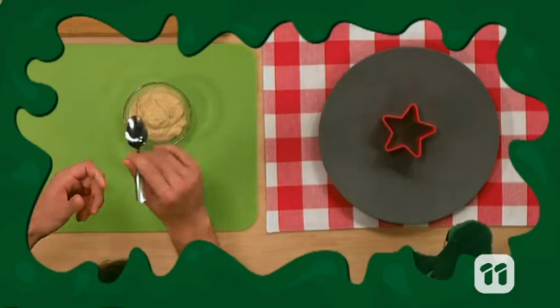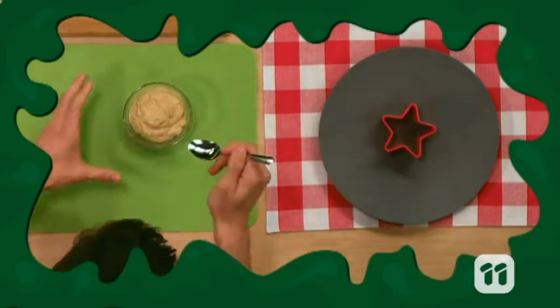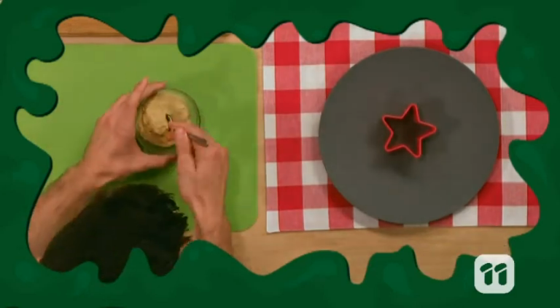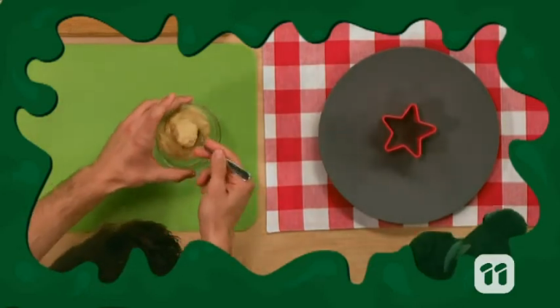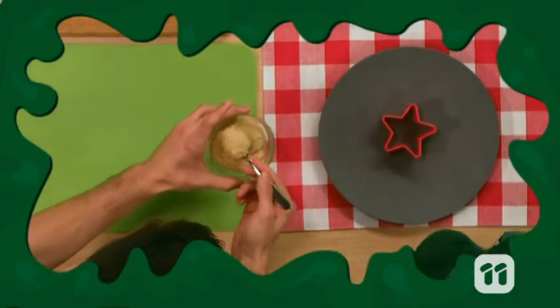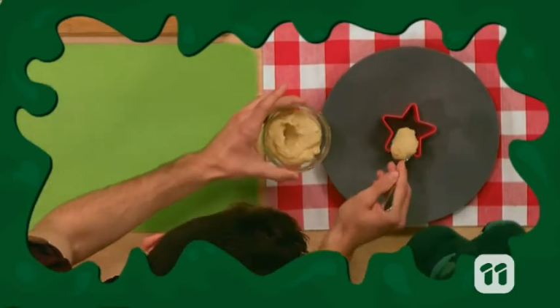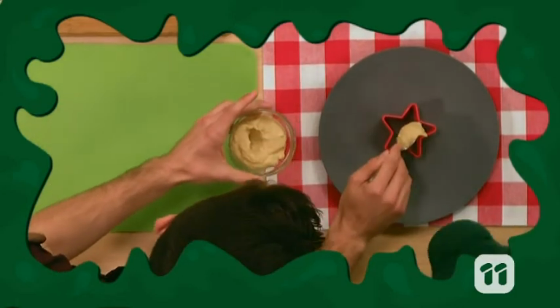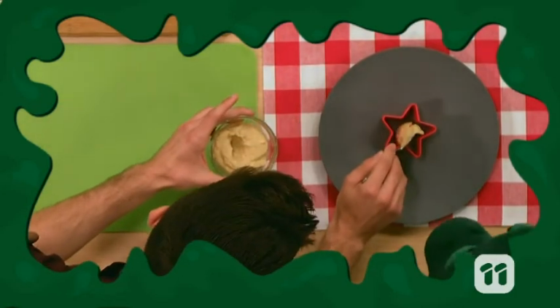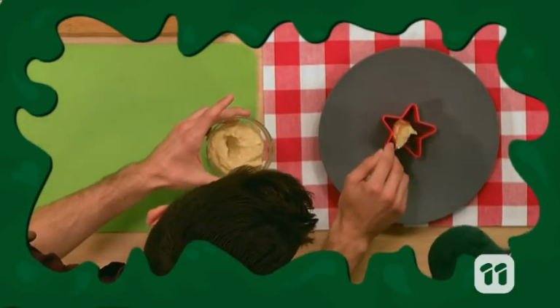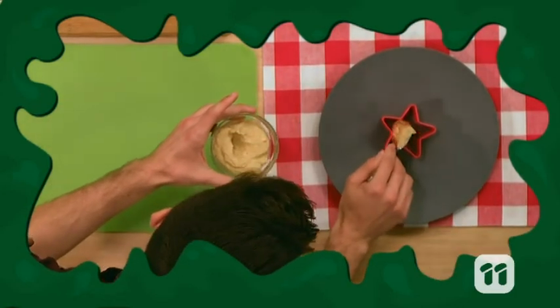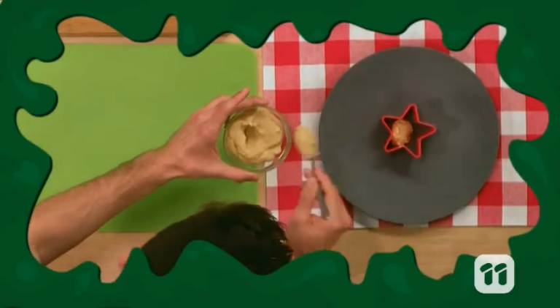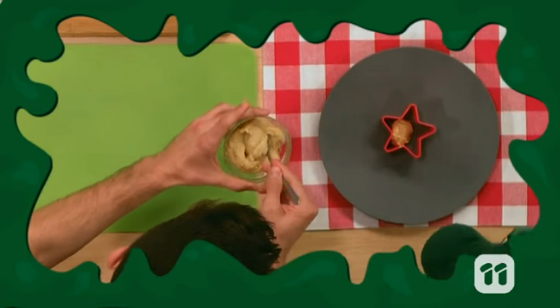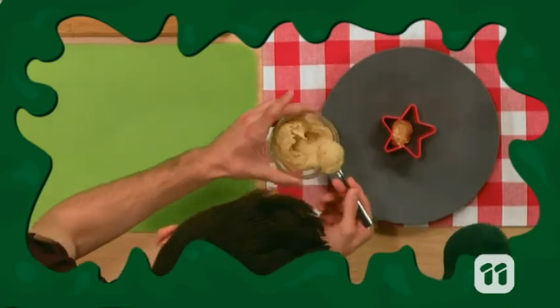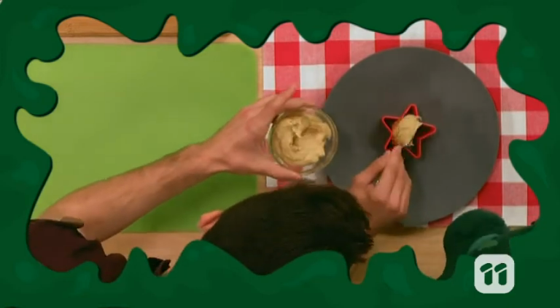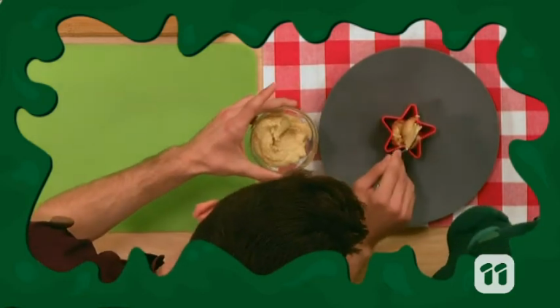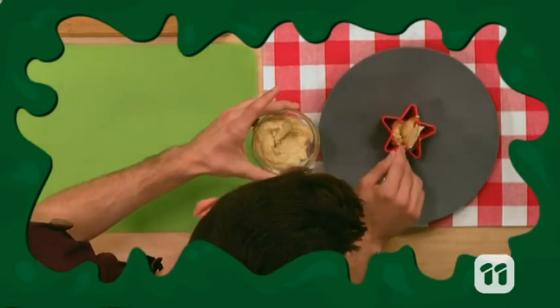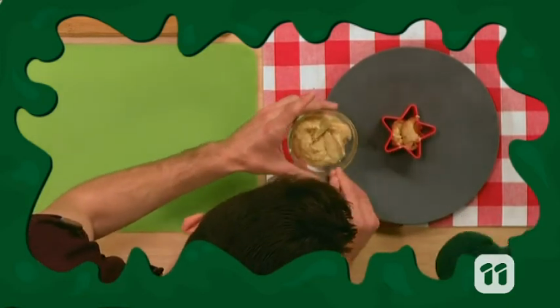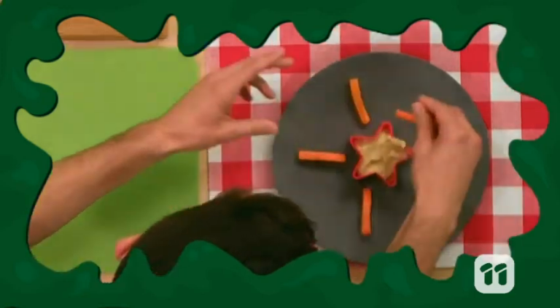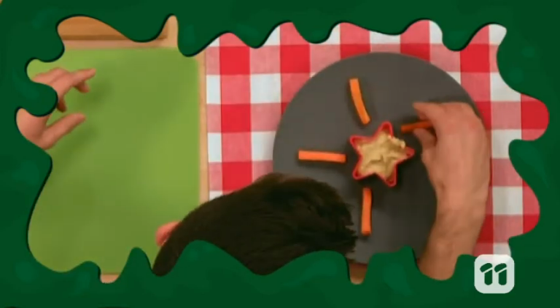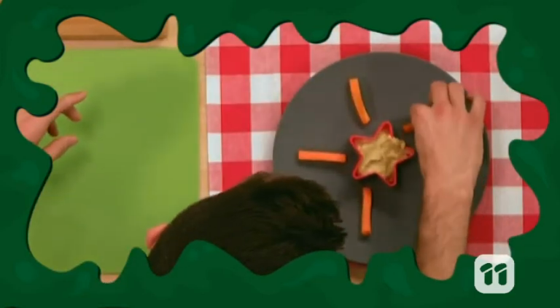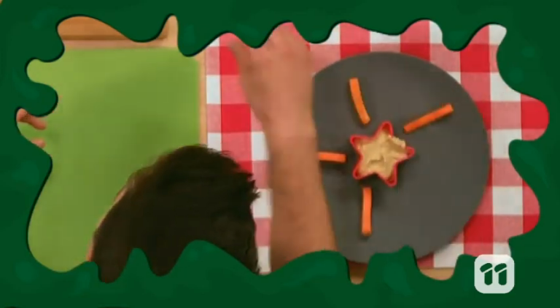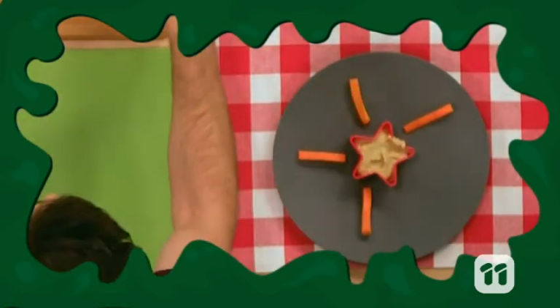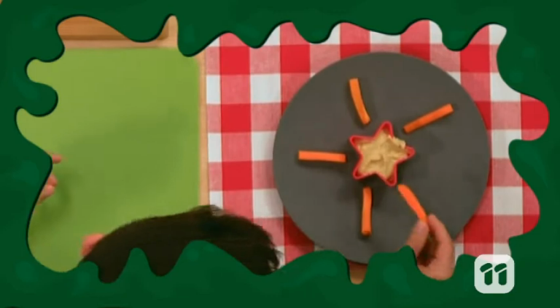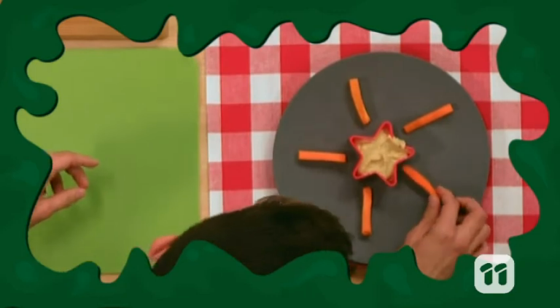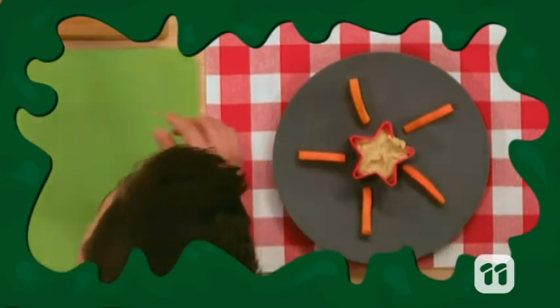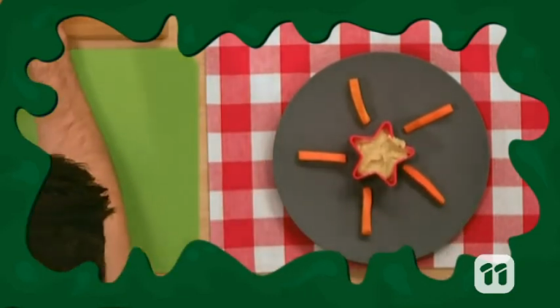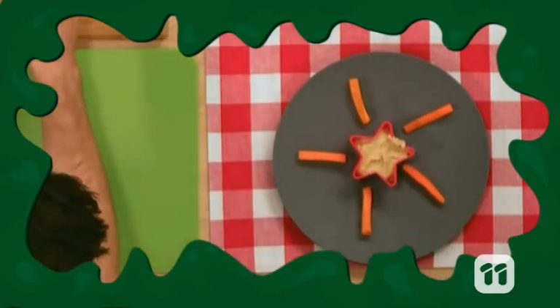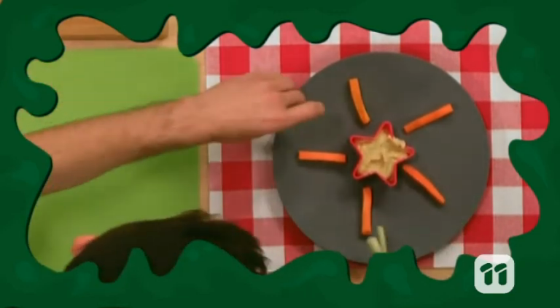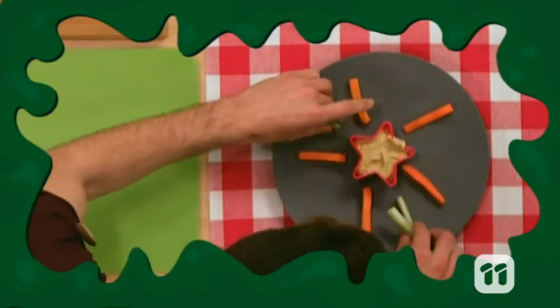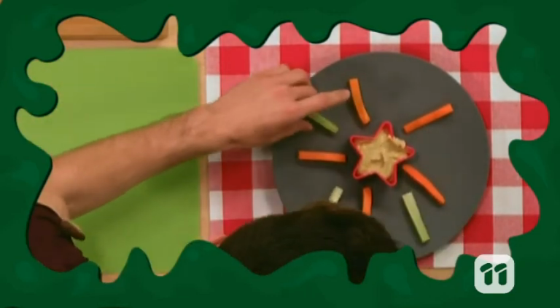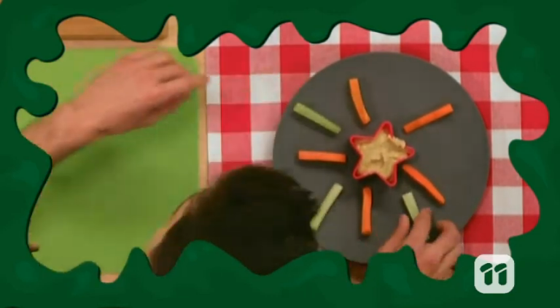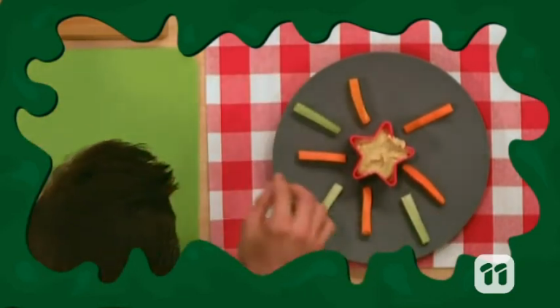First, place your star-shaped cookie cutter onto your plate and spoon some hummus into the inside. Then place your carrot and celery sticks around the cookie cutter. This will be for your colorful part of the firecracker.